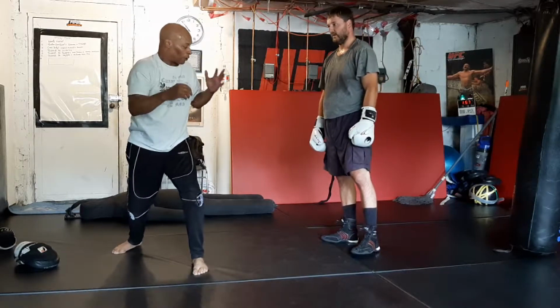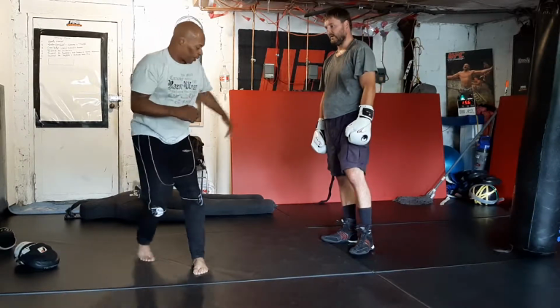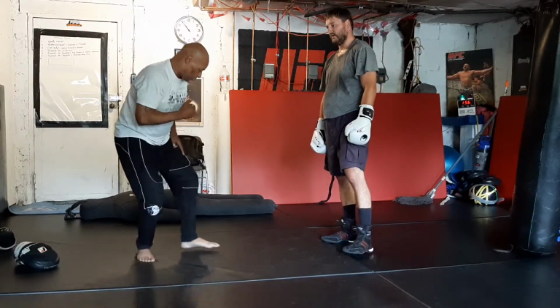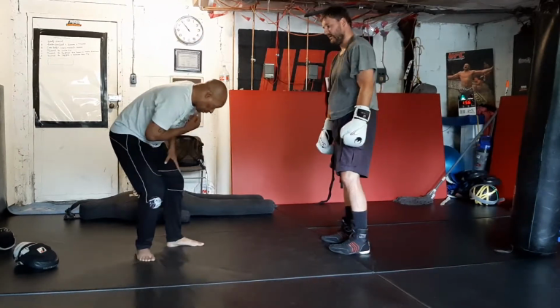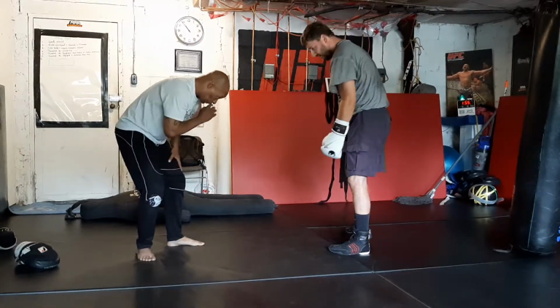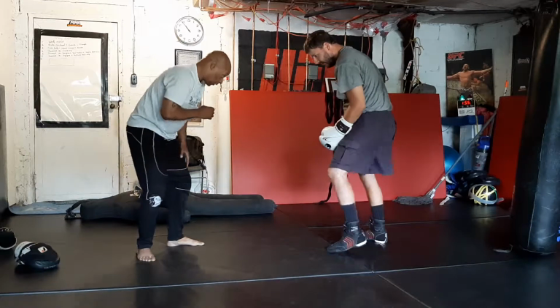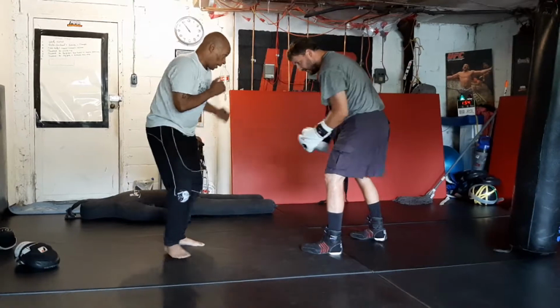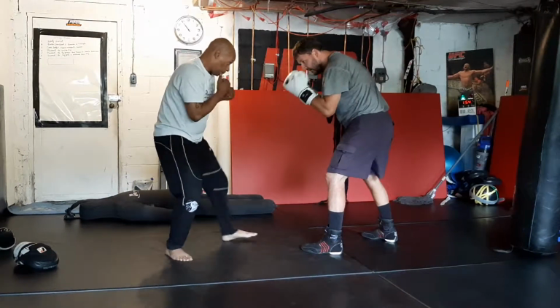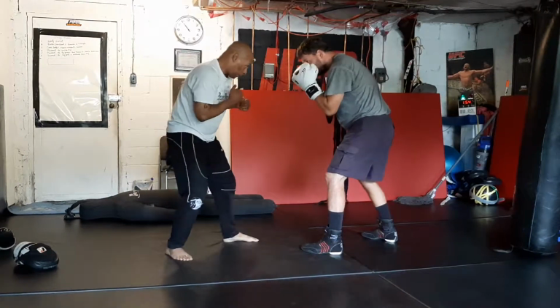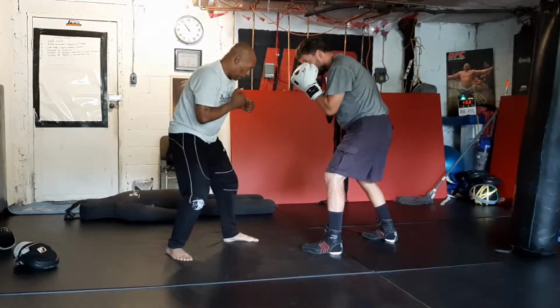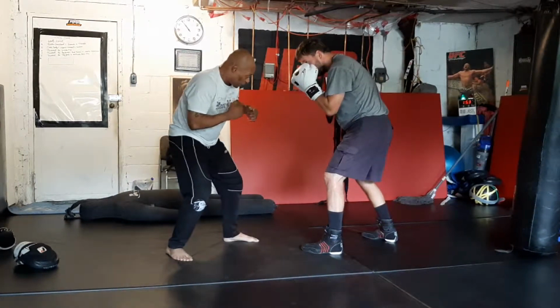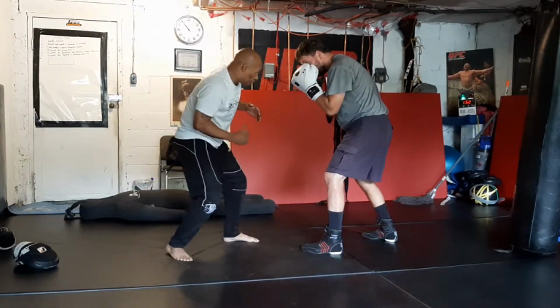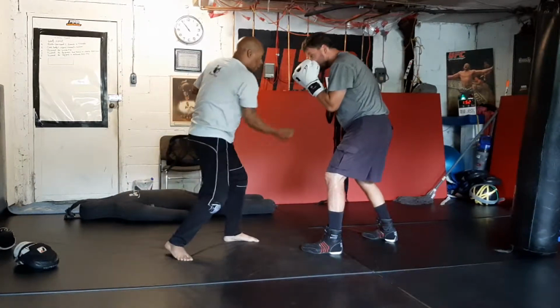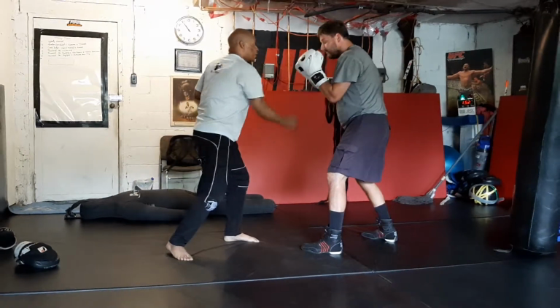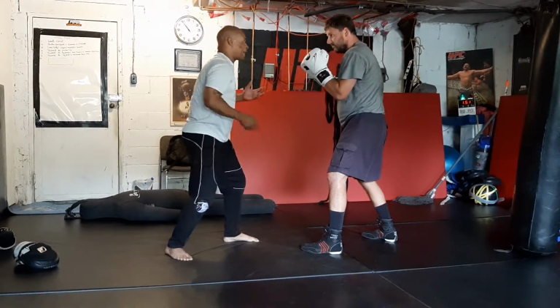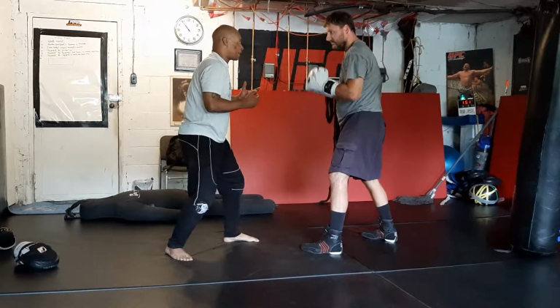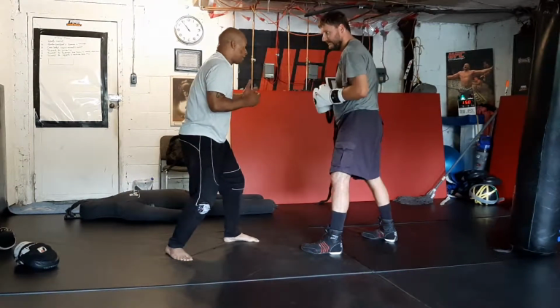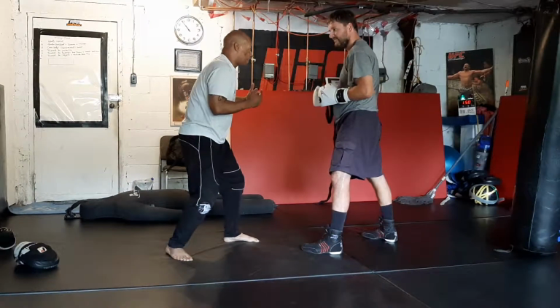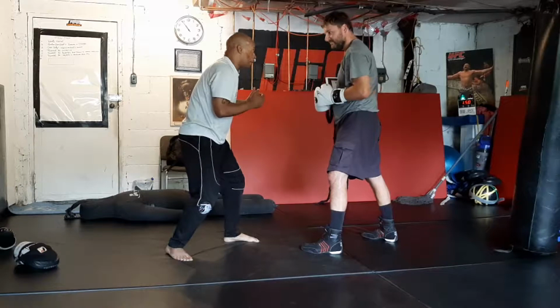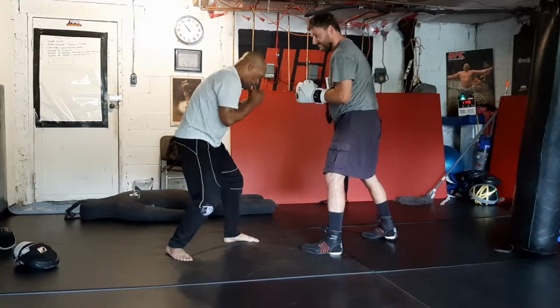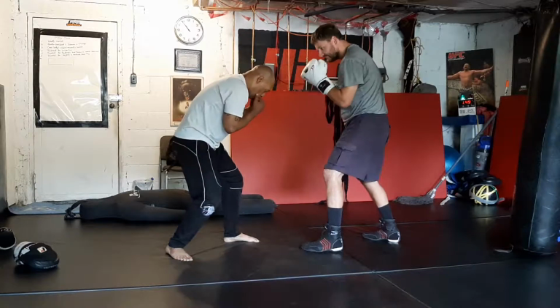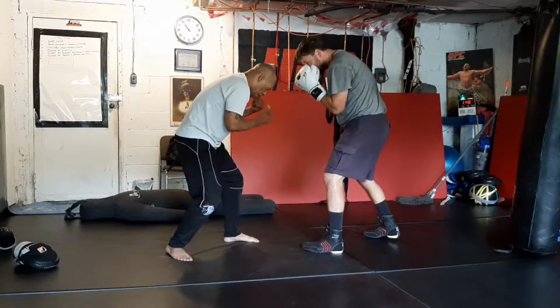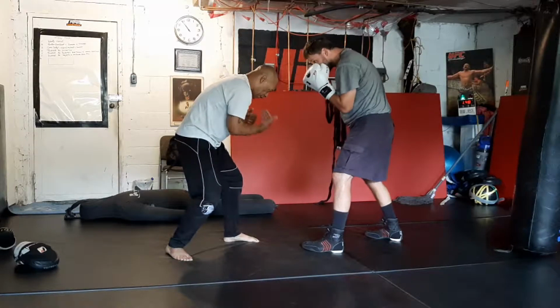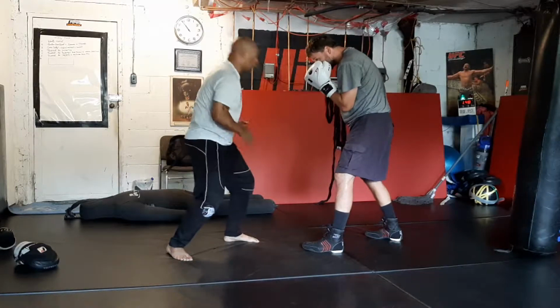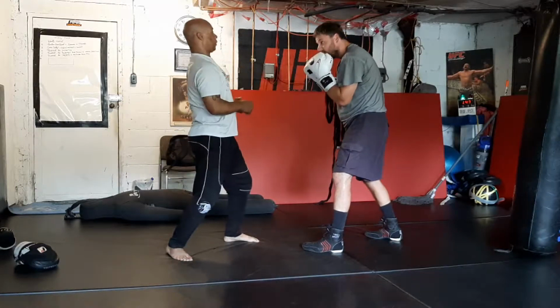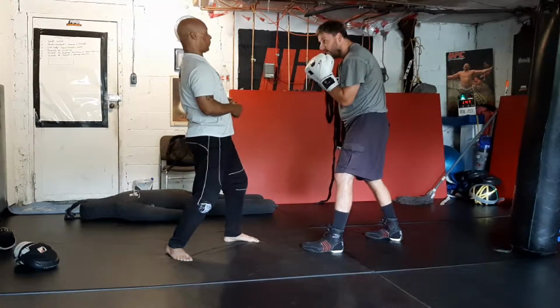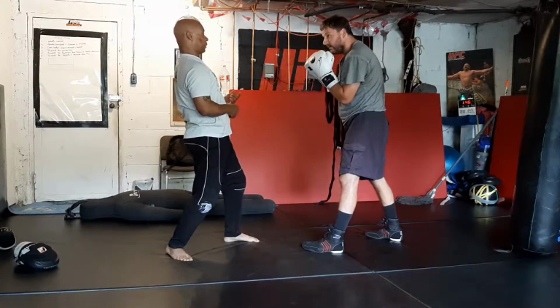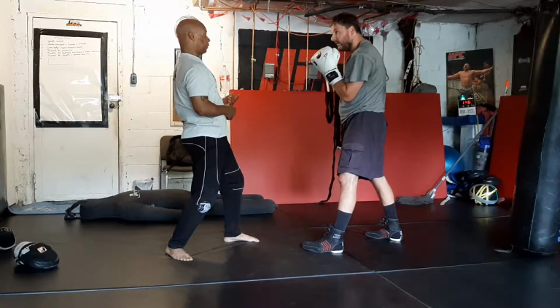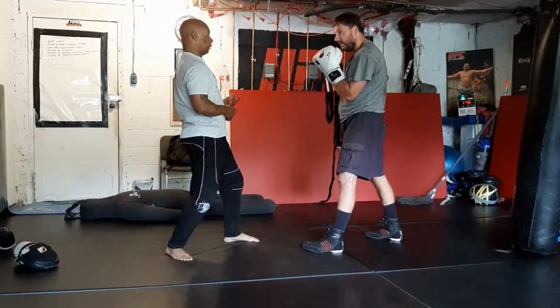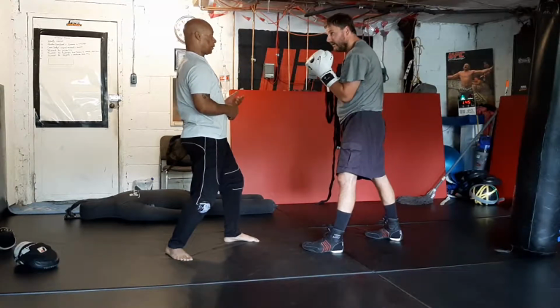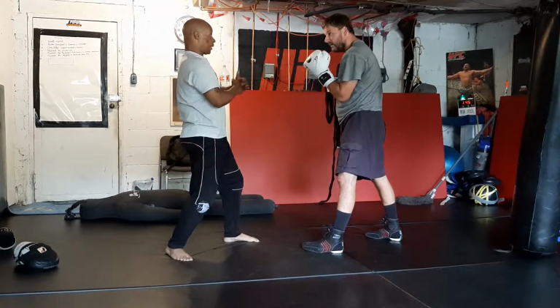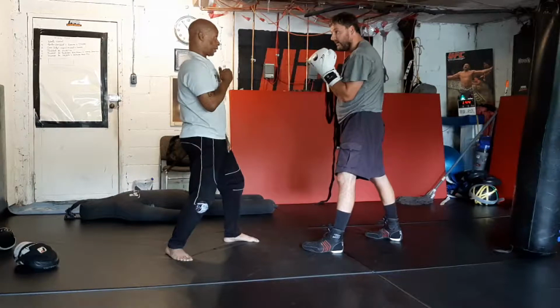Doesn't really matter — bend over like this, hands up. Just because the uppercut is coming, it's an automatic reaction. Even if it doesn't hit him, automatic reaction. The punch is coming, he's going to lift up. Right here is where I can execute.